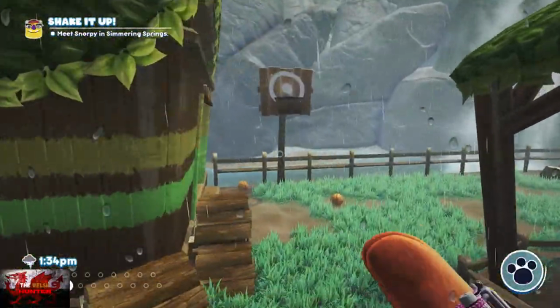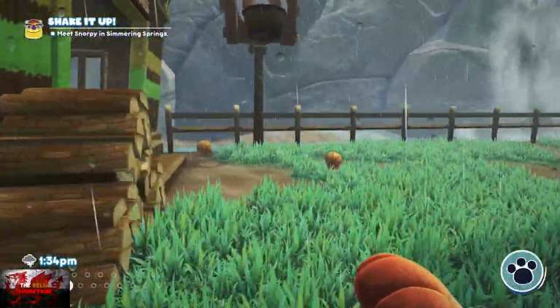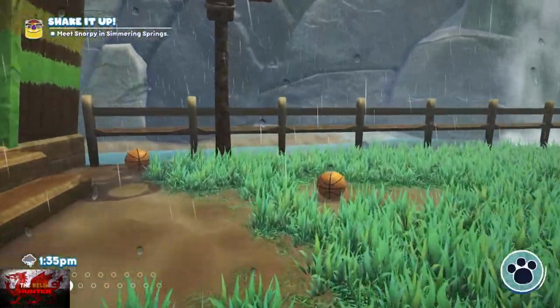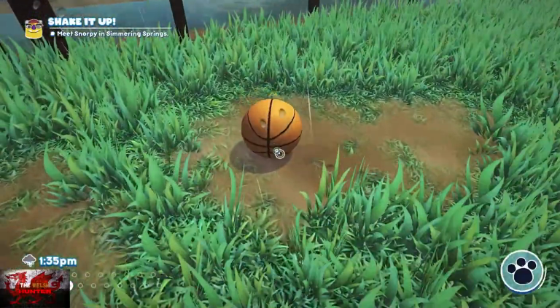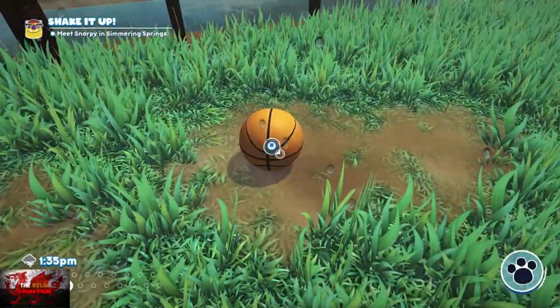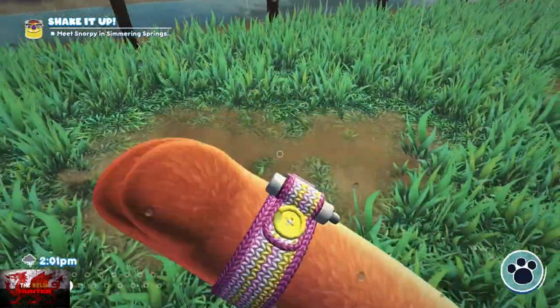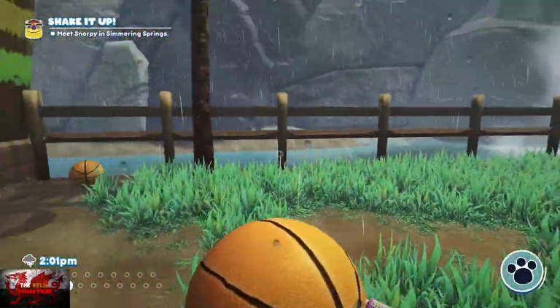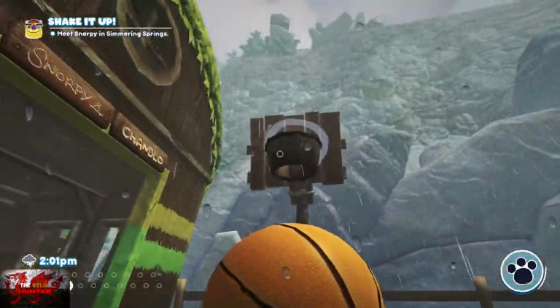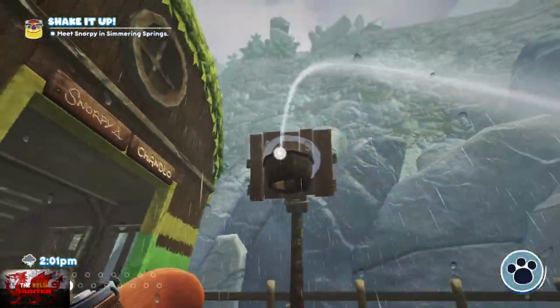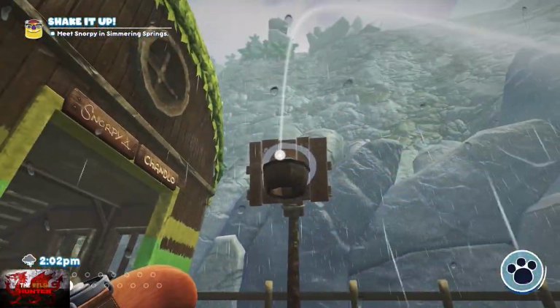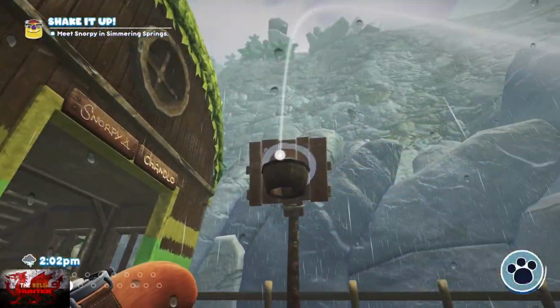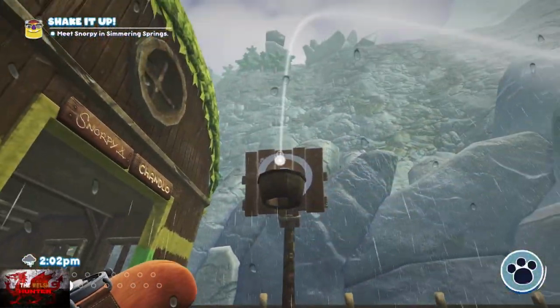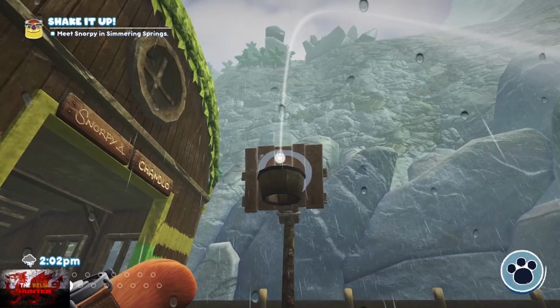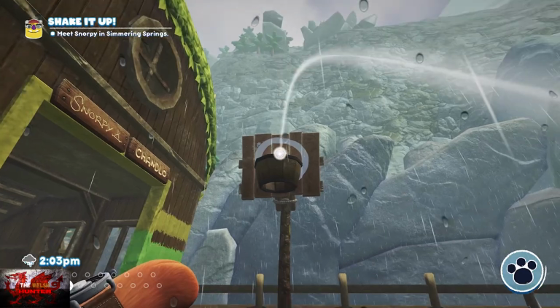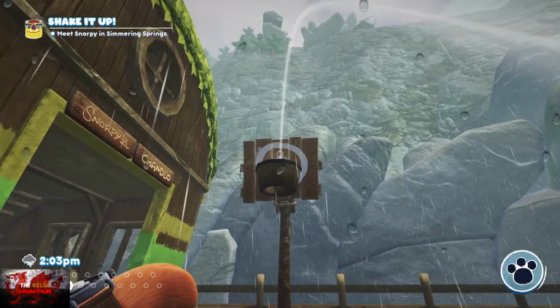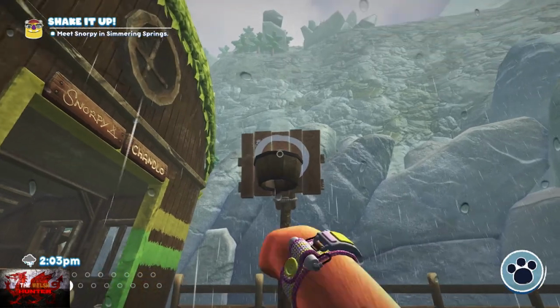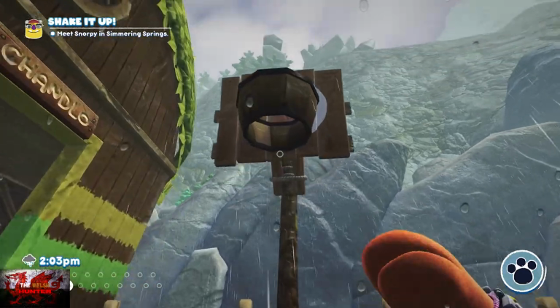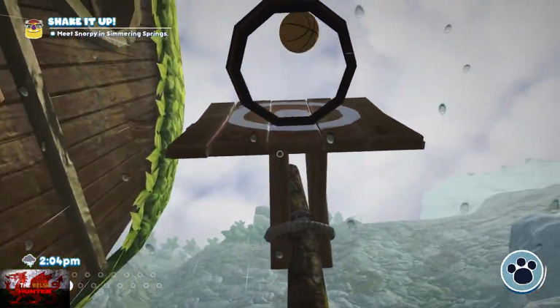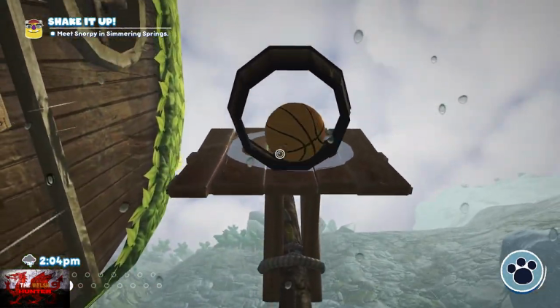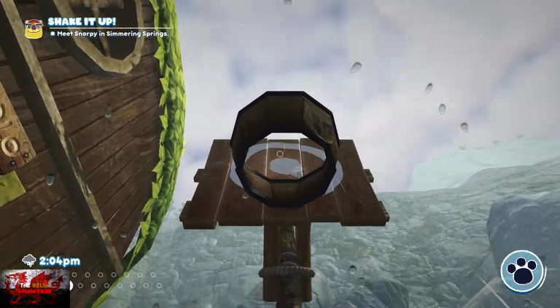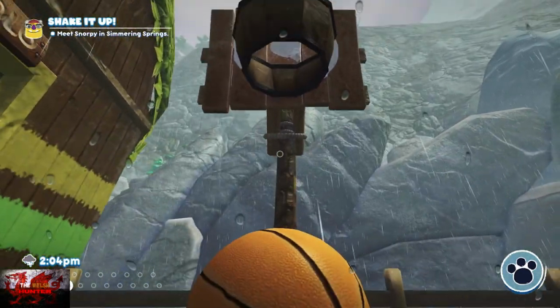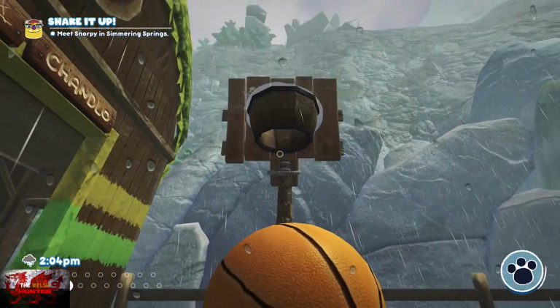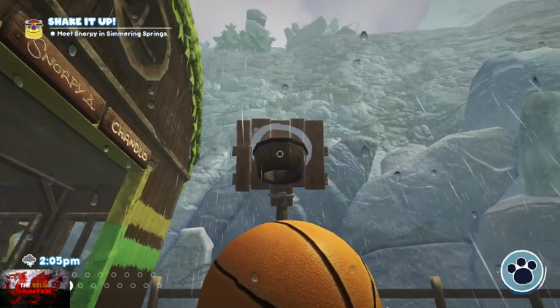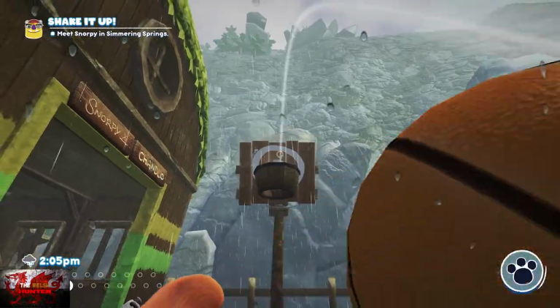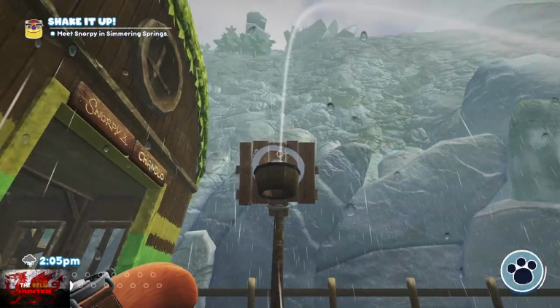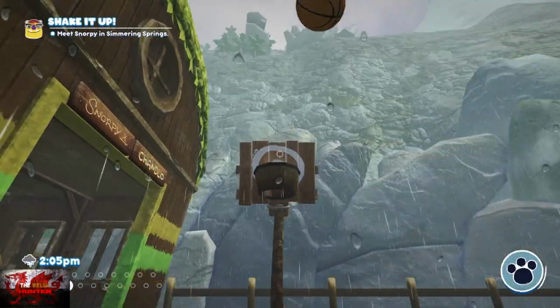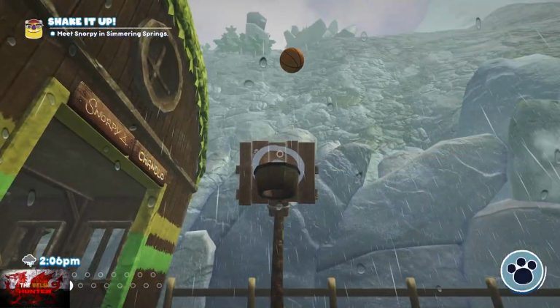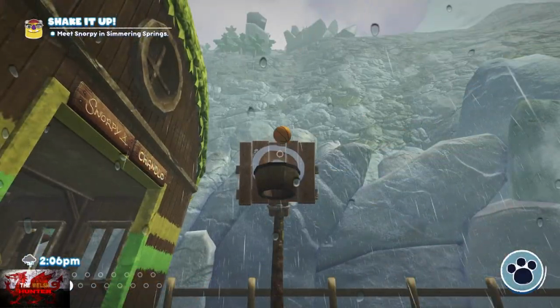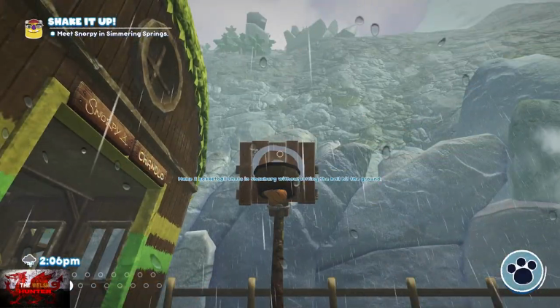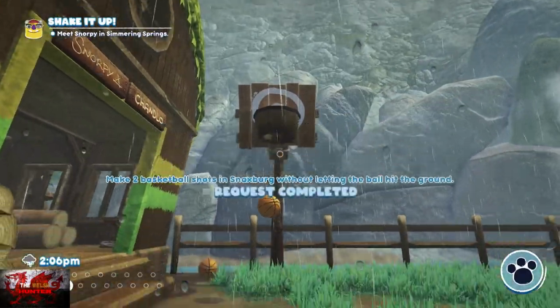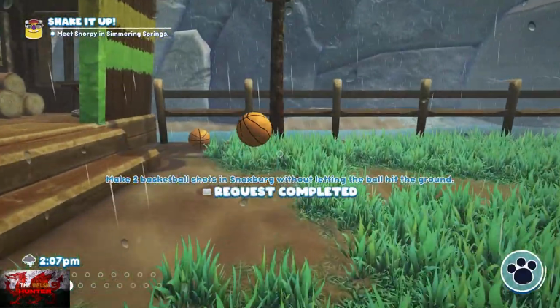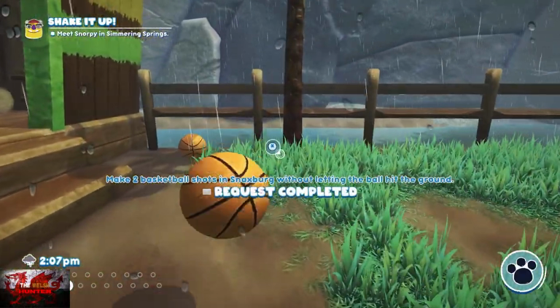With the first one, you should have this side quest for getting two hoops in one. Go to the back, next to Snorpy and Shanlow's house. Grab the ball, press X when you go underneath it, throw it in again, and that should complete that mail quest.